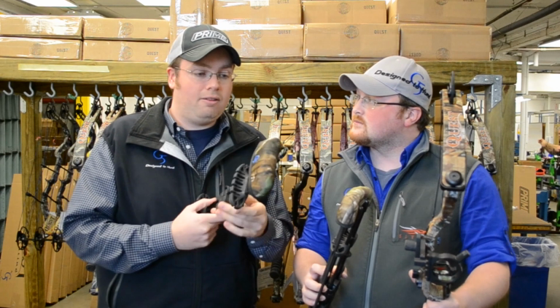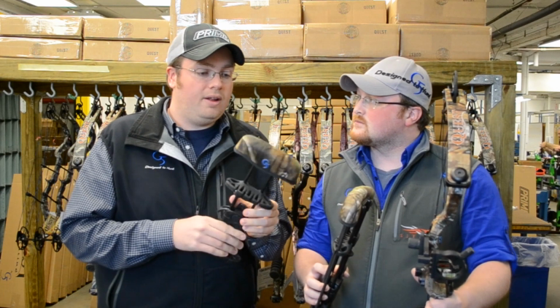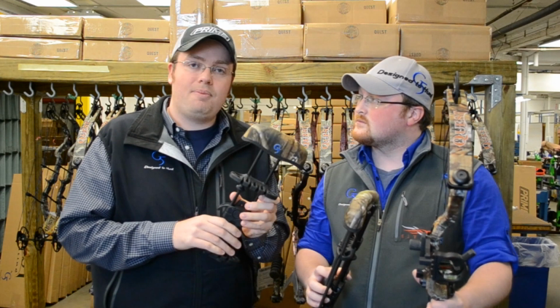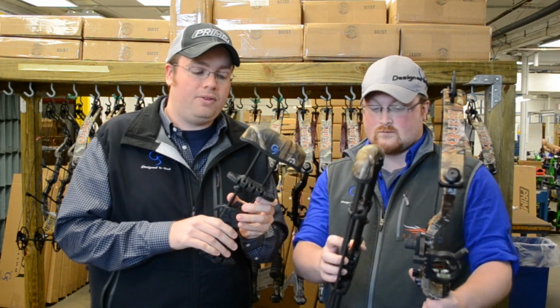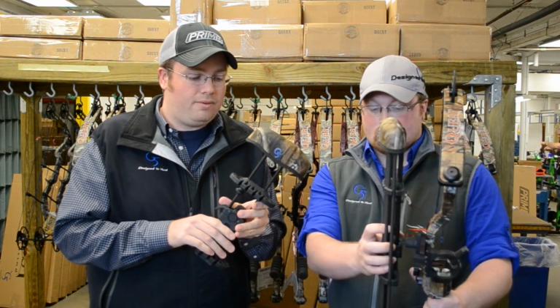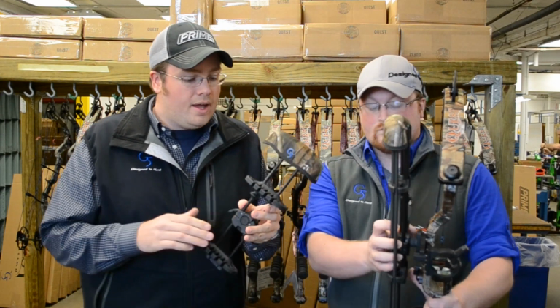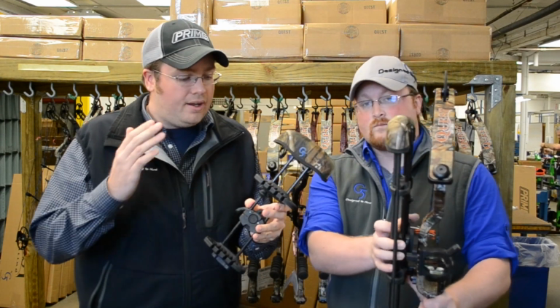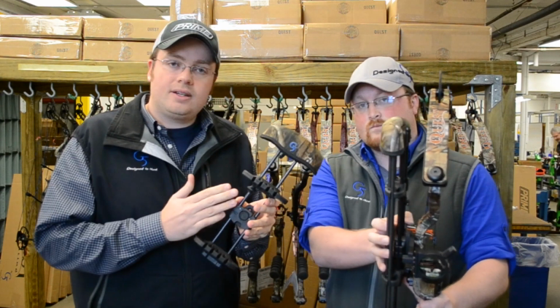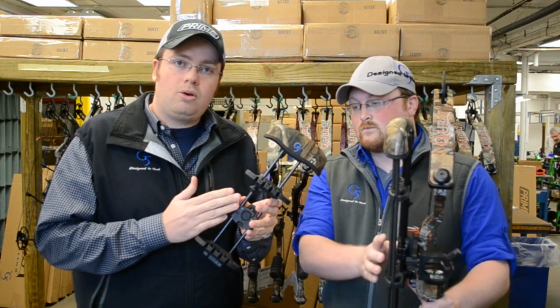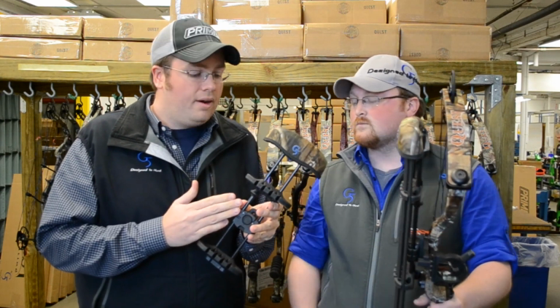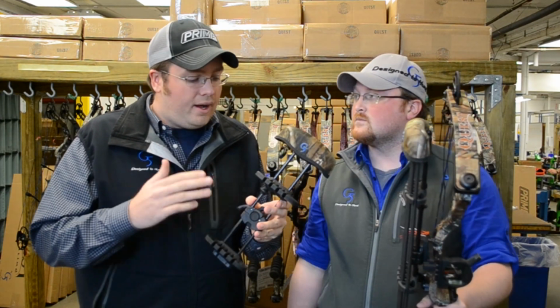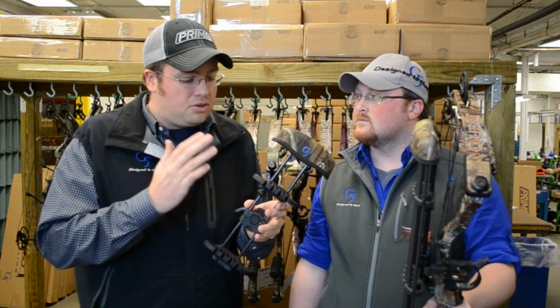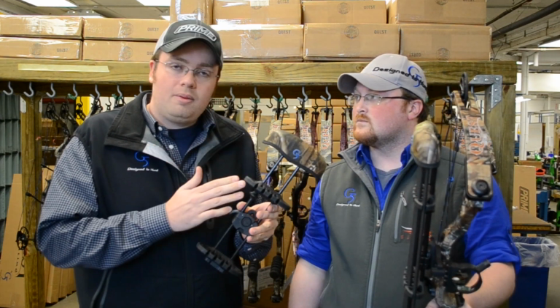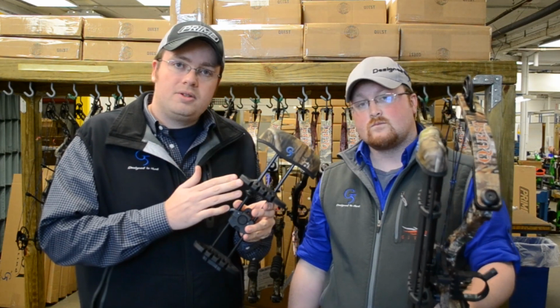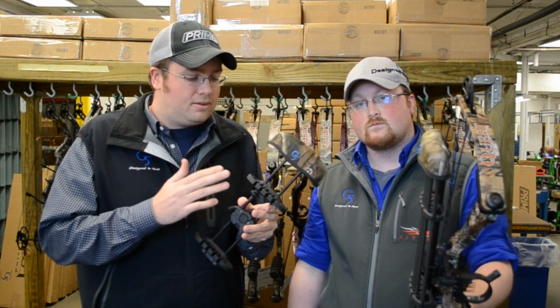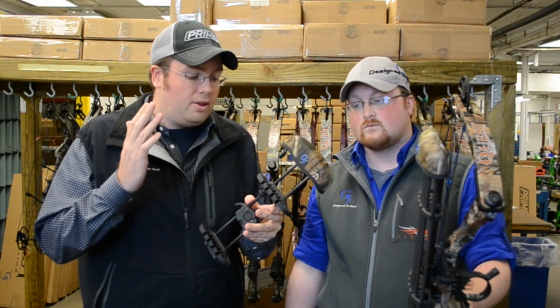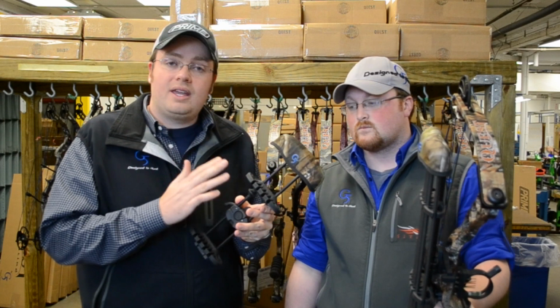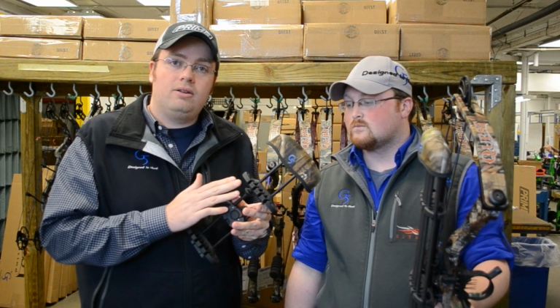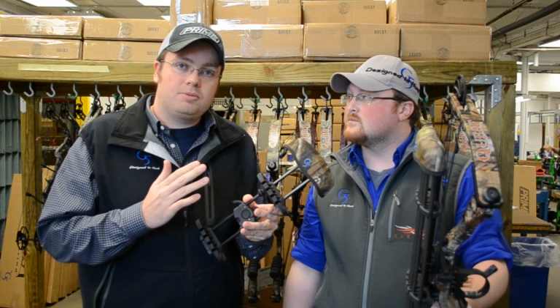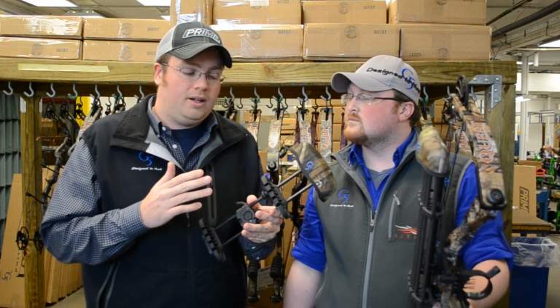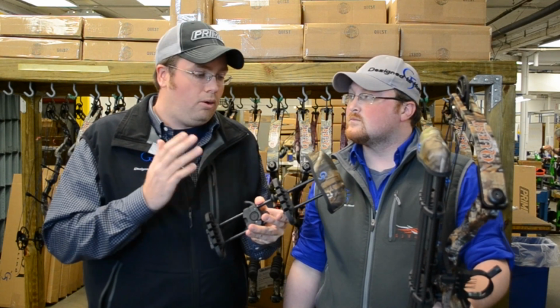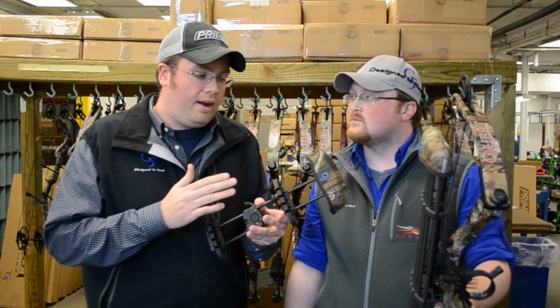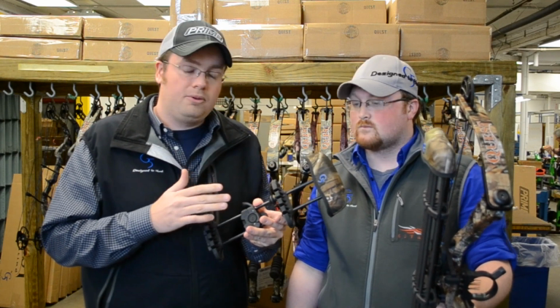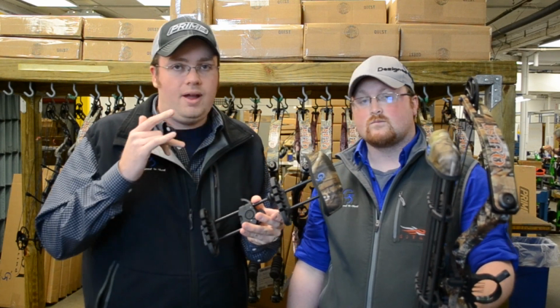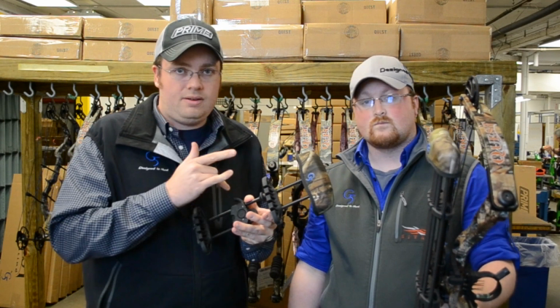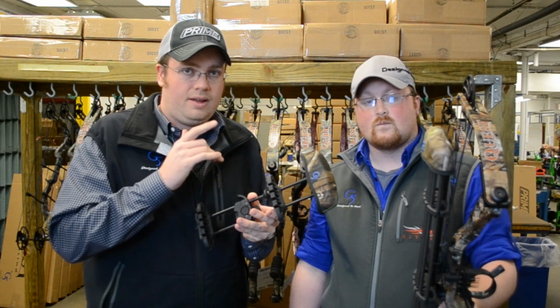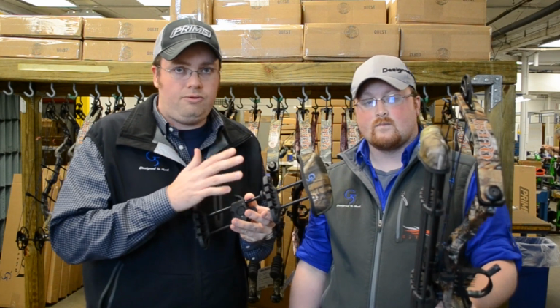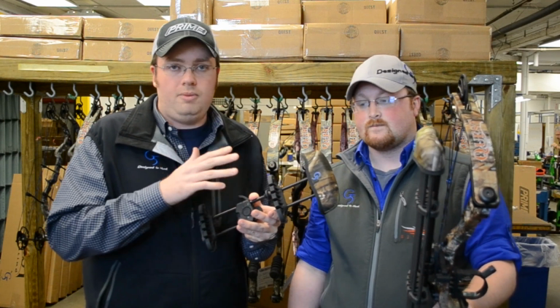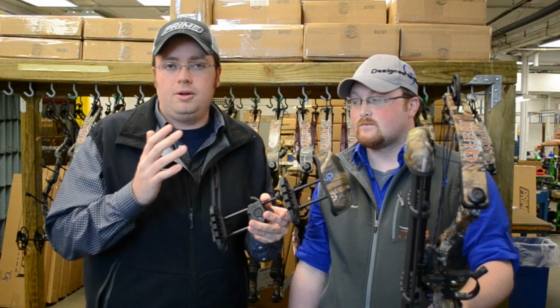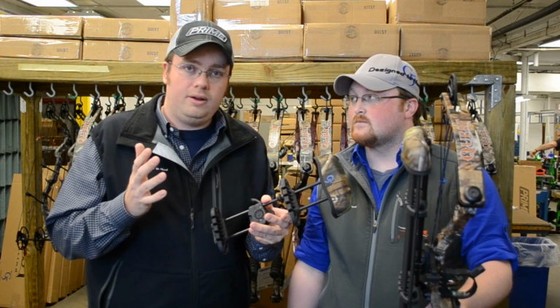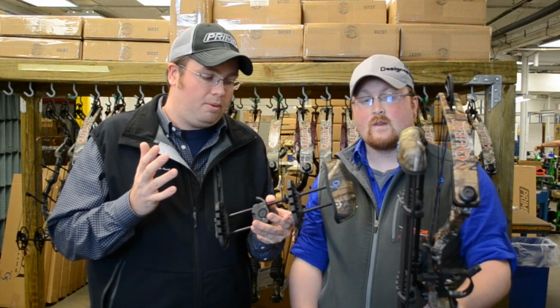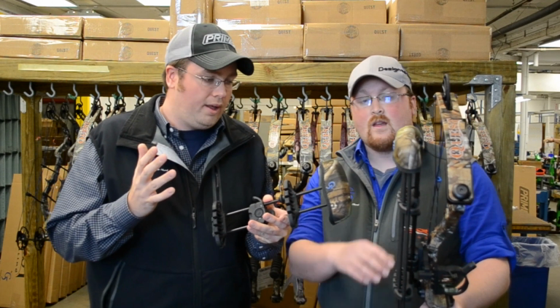To get a little more in-depth about this quiver, it is a six-arrow quiver. It has two rubber grippers on it, so whether it's mechanical or fixed broadhead, it's going to hold that arrow where you don't have to insert it into actual foam and pre-deploy an expandable broadhead.